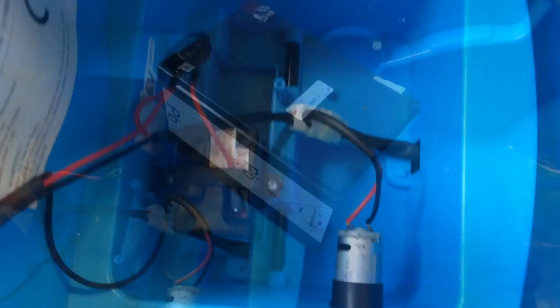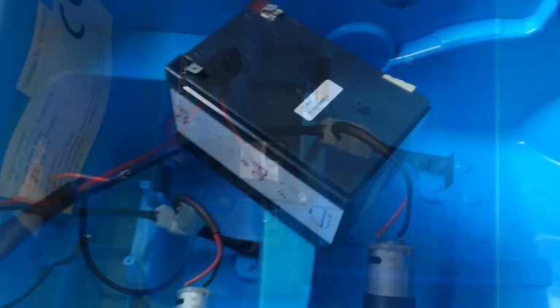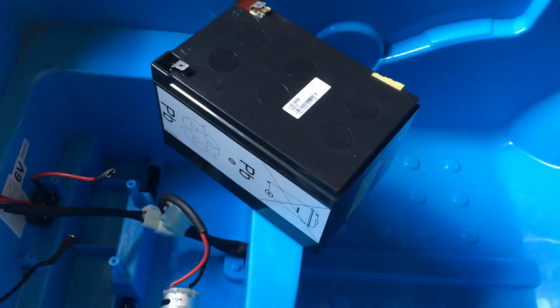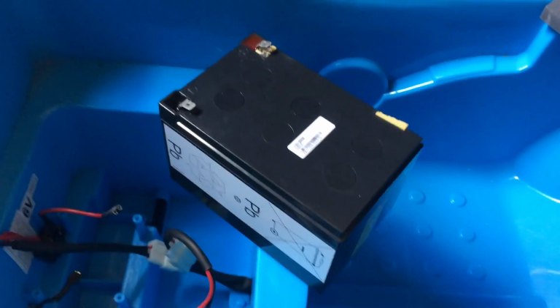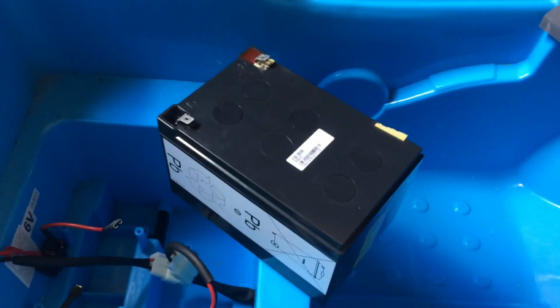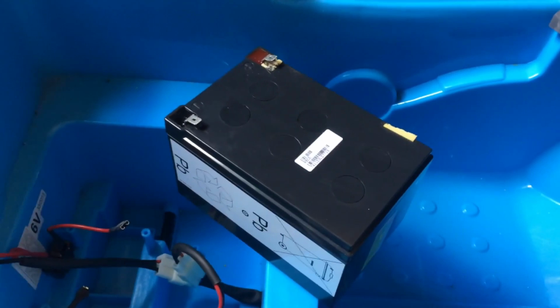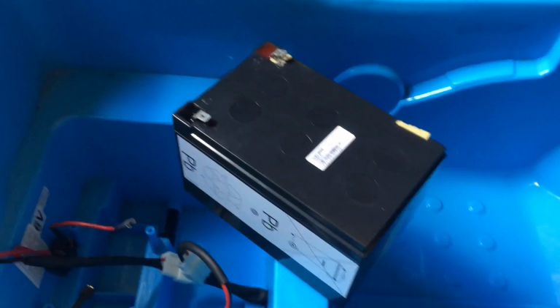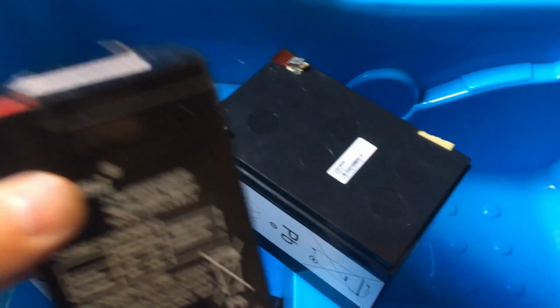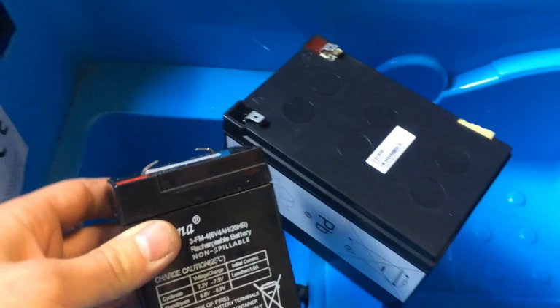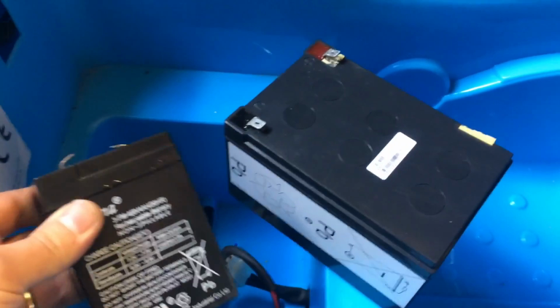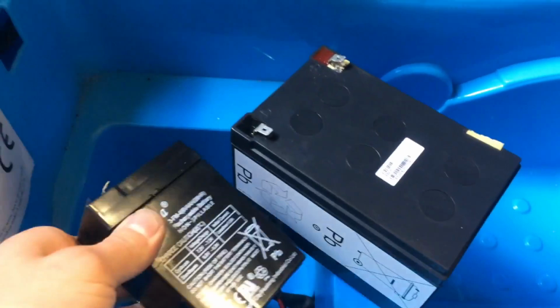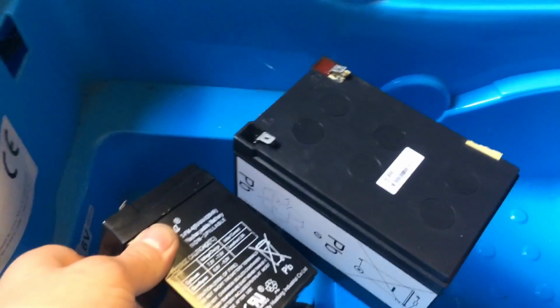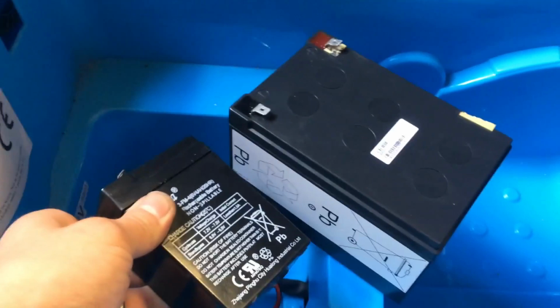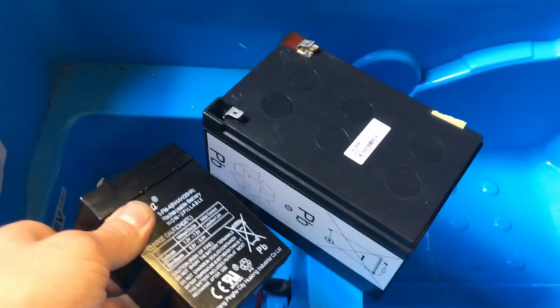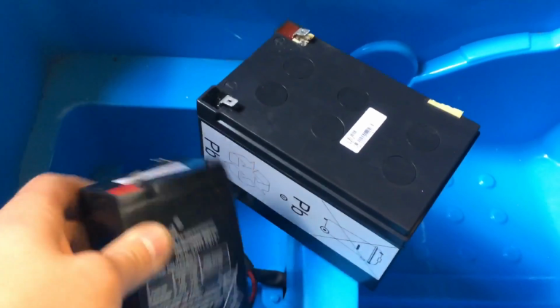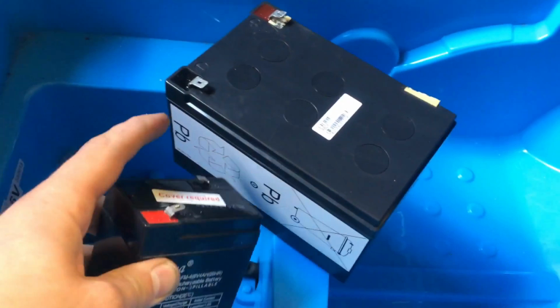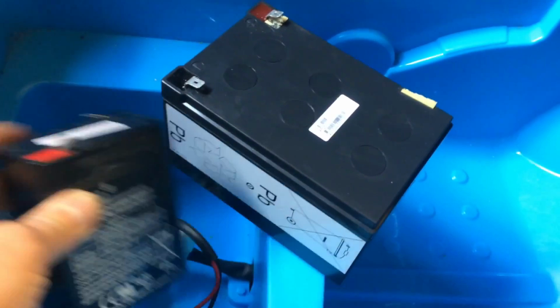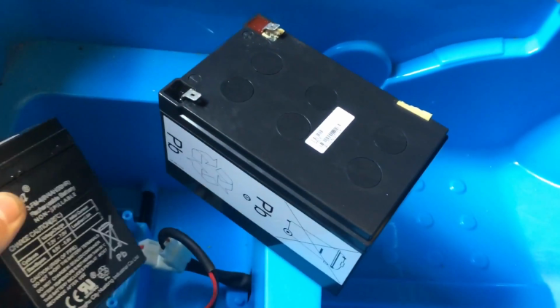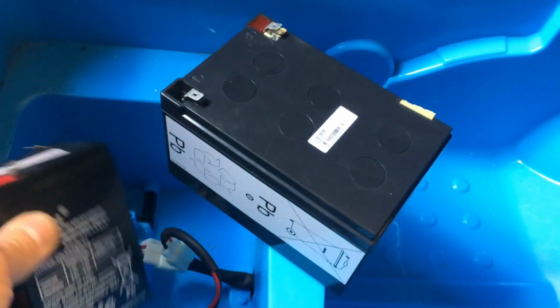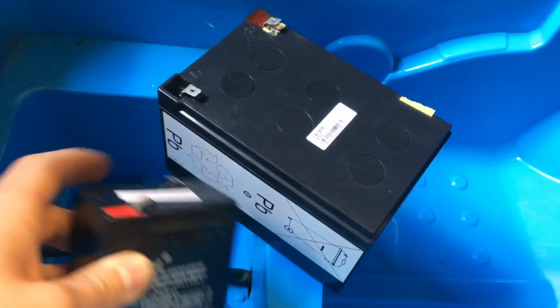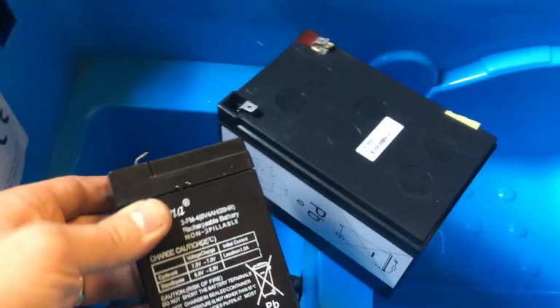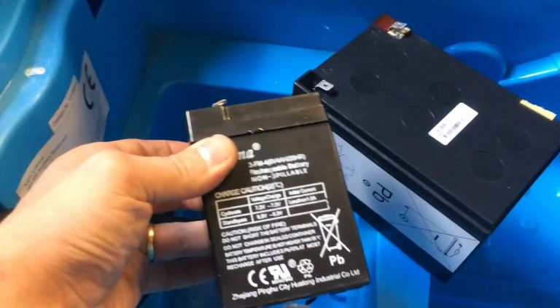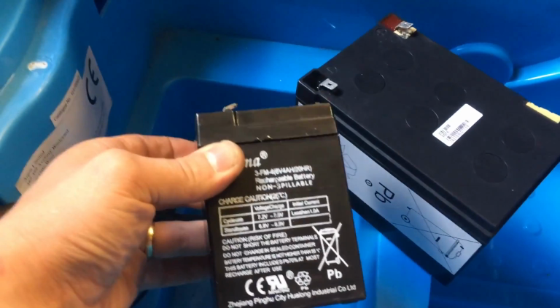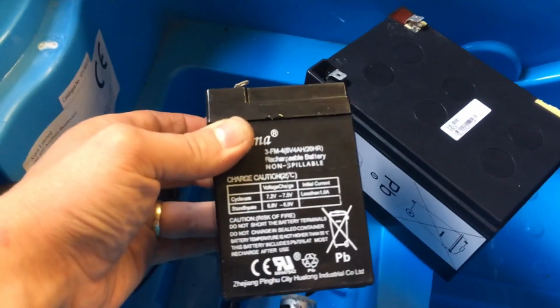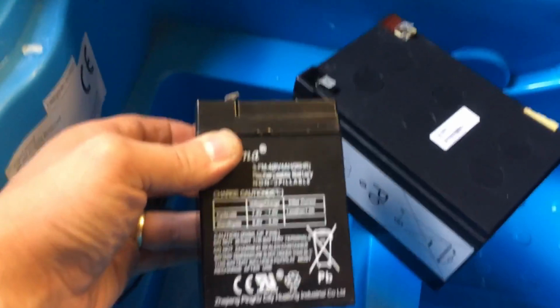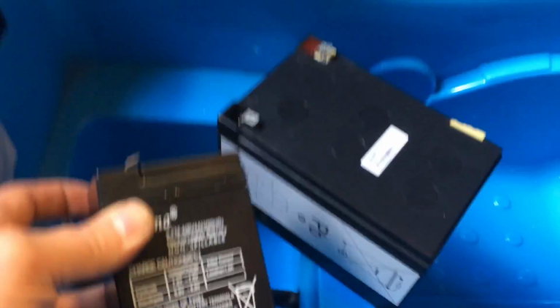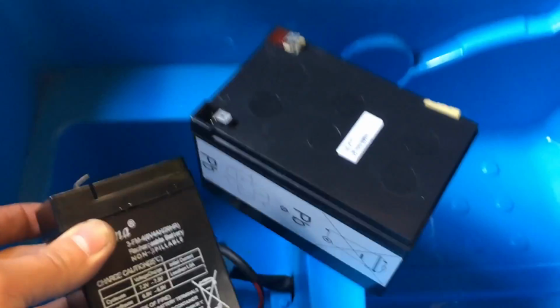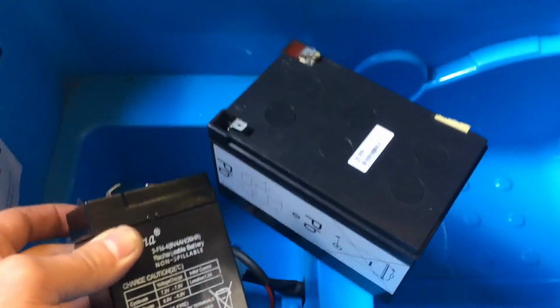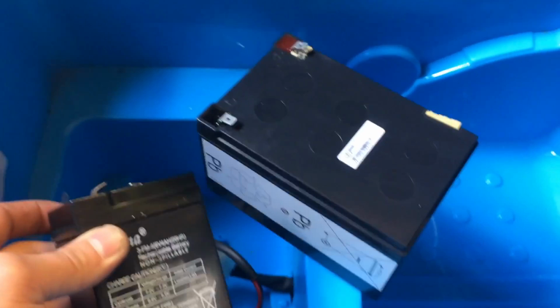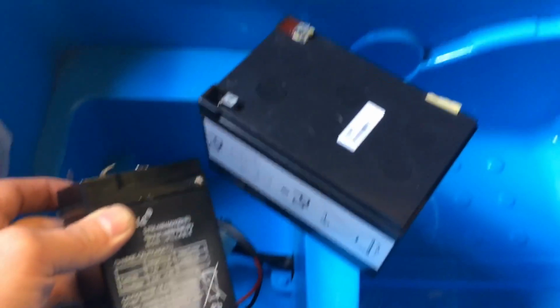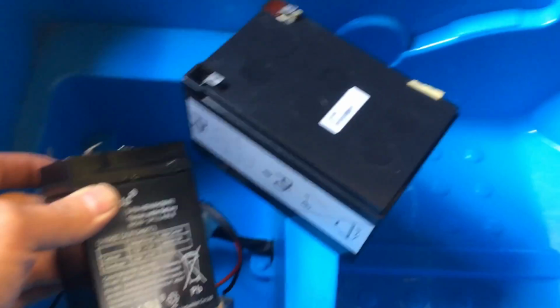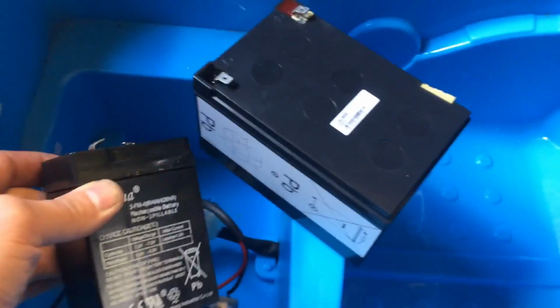This is the battery I'm going to replace it with. As you can see, it's a lot bigger. This is 12 volts and 12 amp hours, and this was 6 volts and 4 amp hours, so hopefully it should be a bit quicker for him.